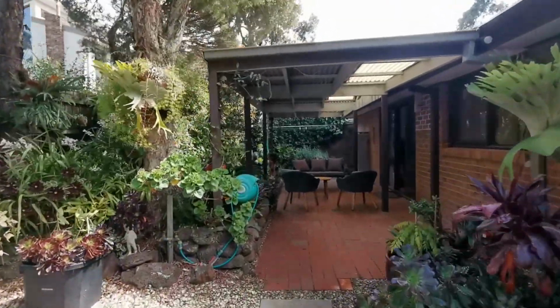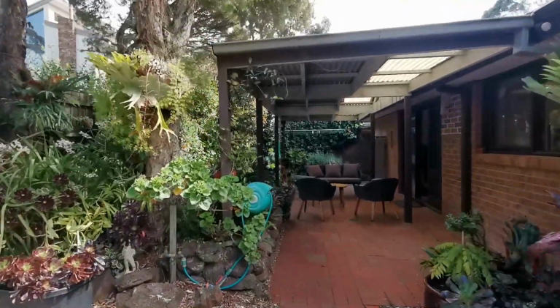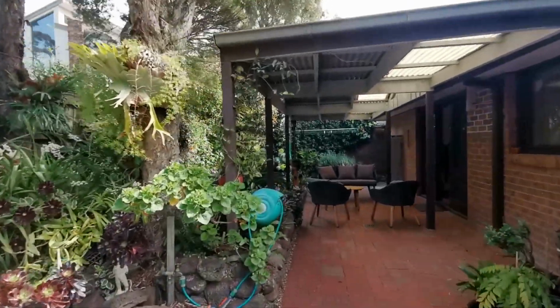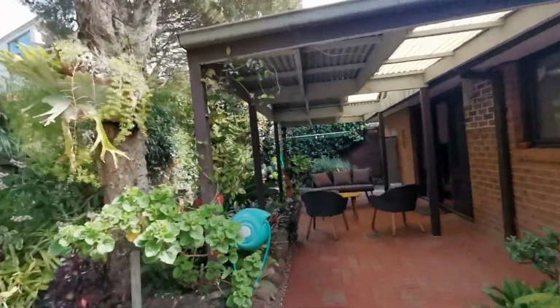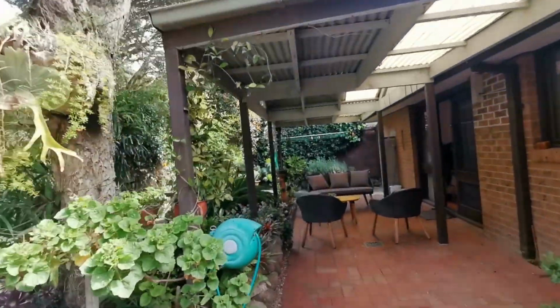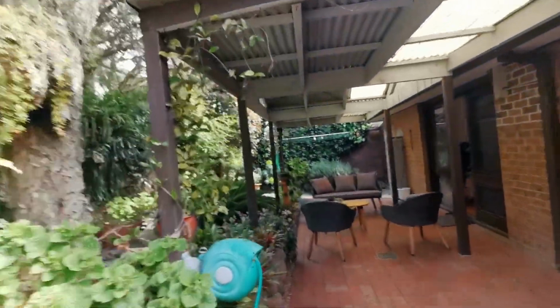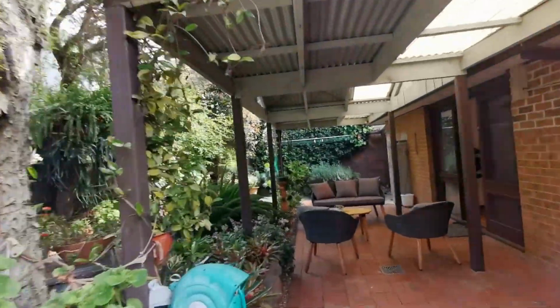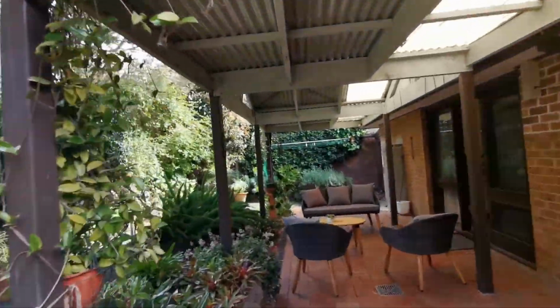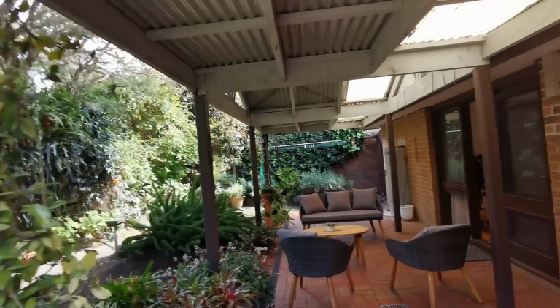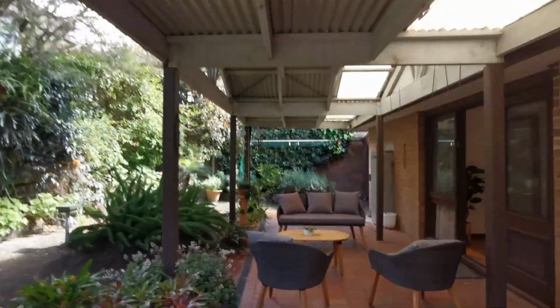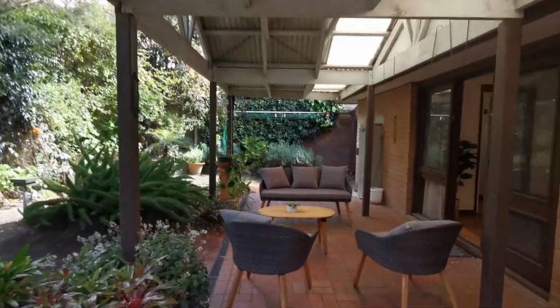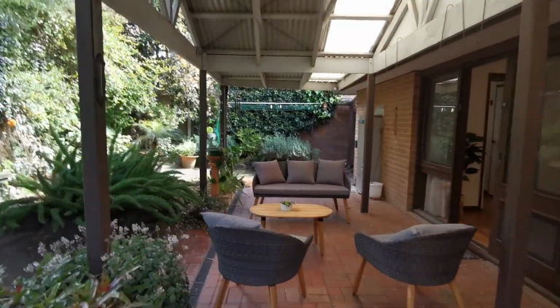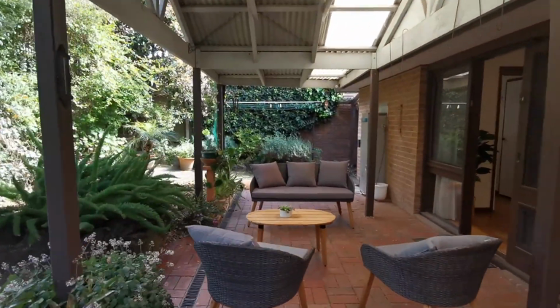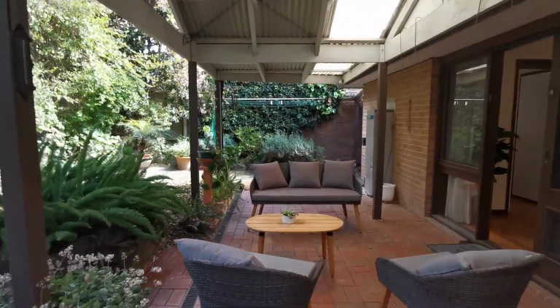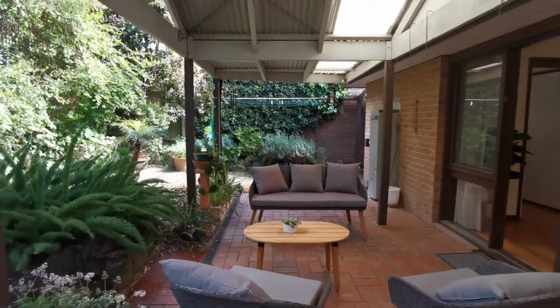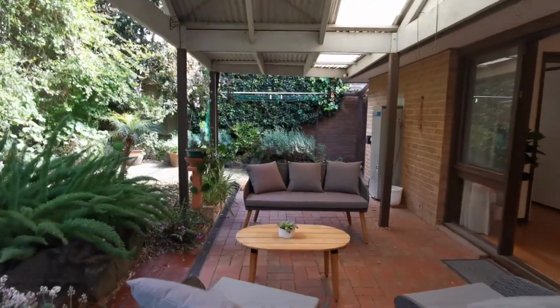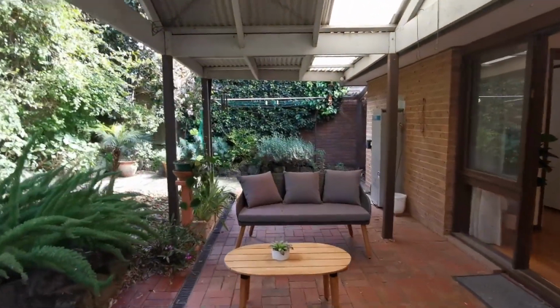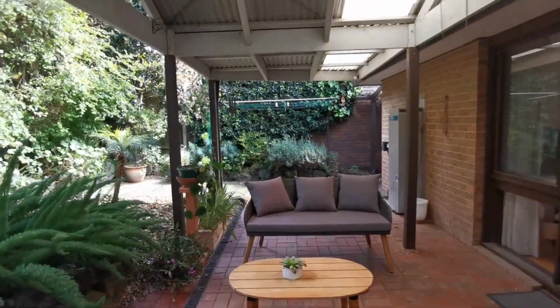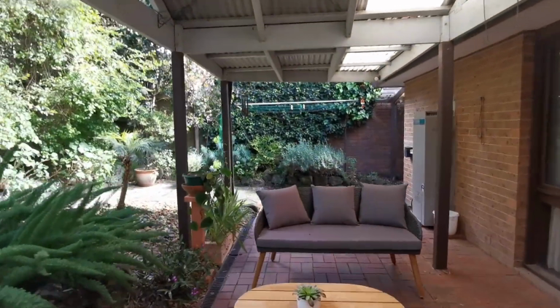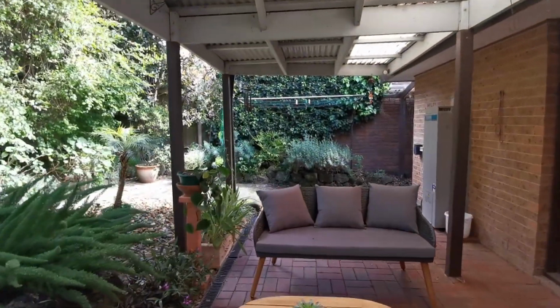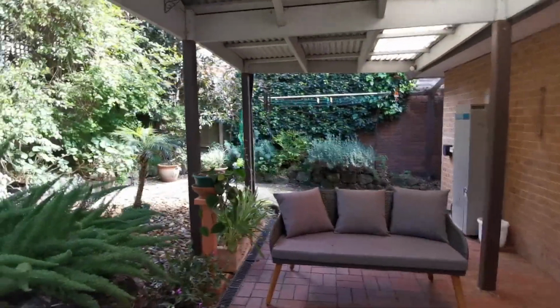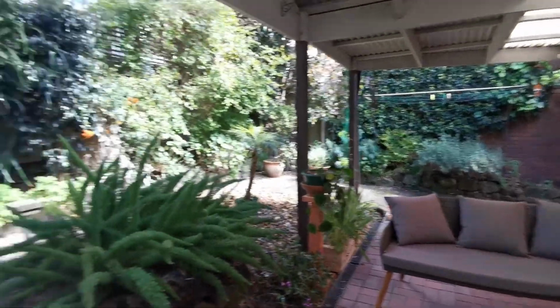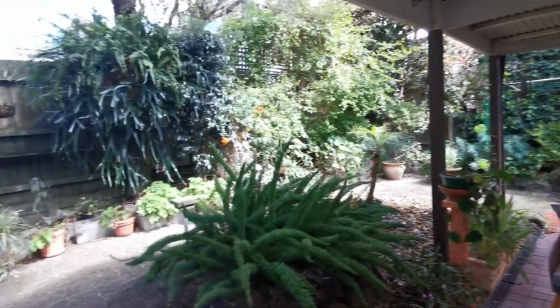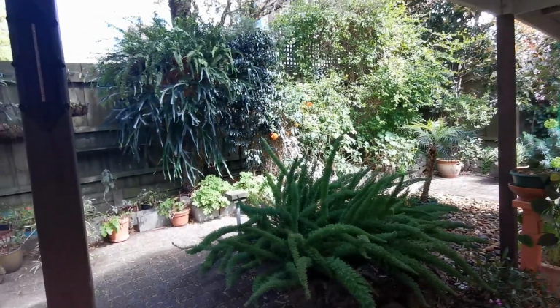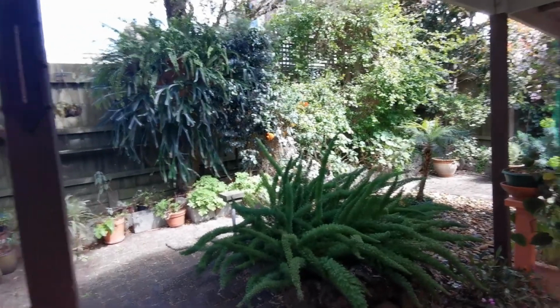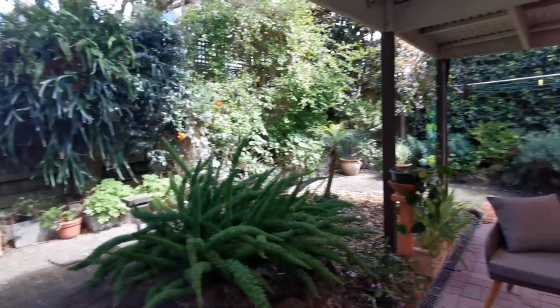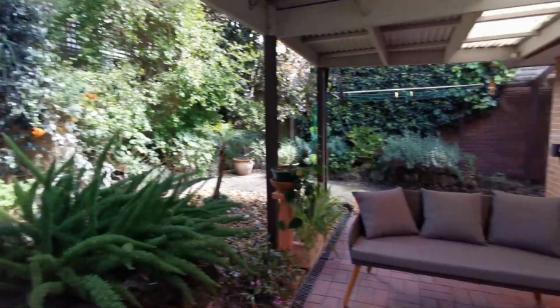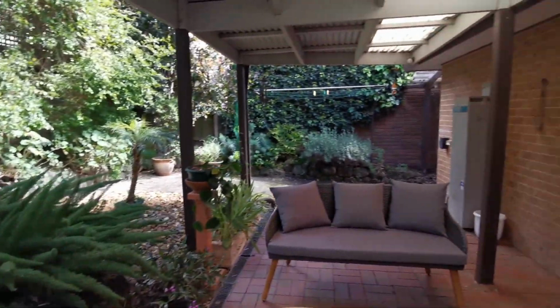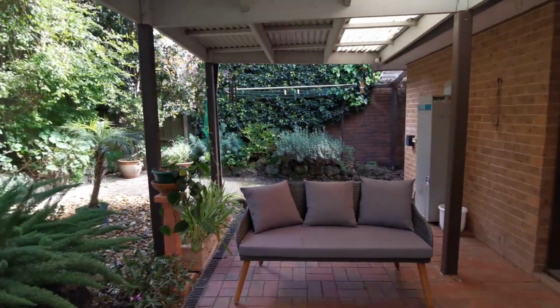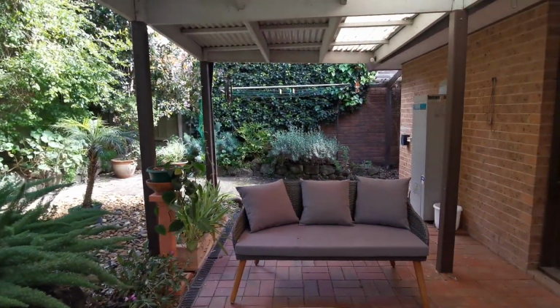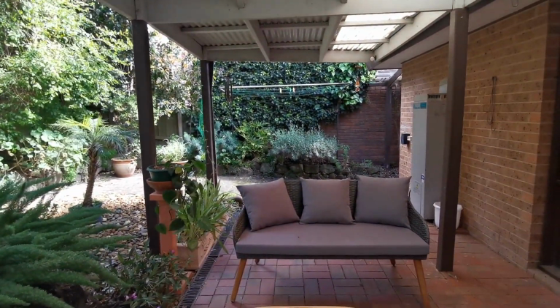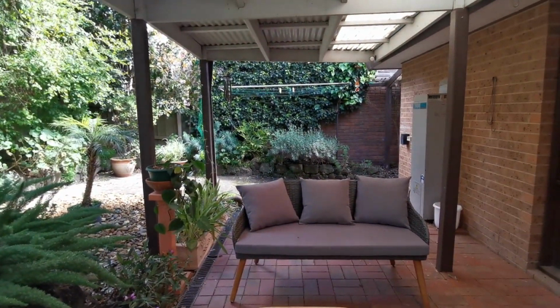If you're interested in inspecting this property physically, please book a time with me, Ben Lam, and I can organise a private inspection for you. See you at the open inspection!